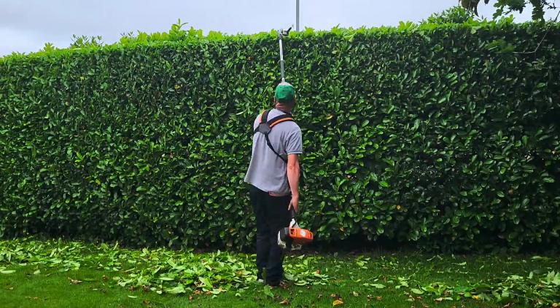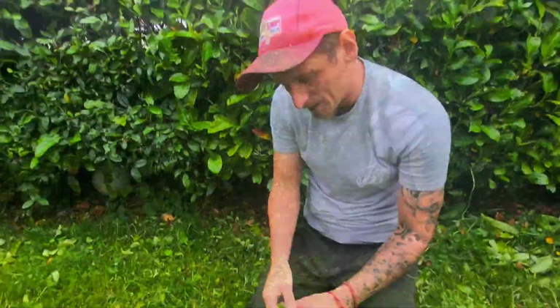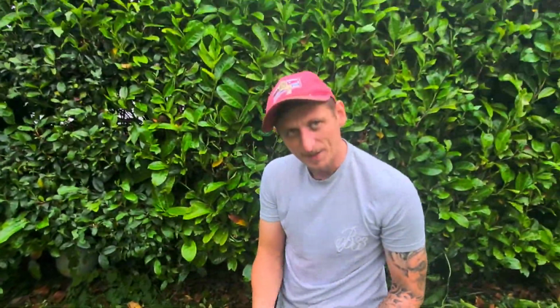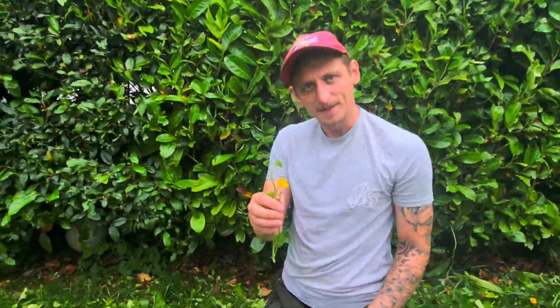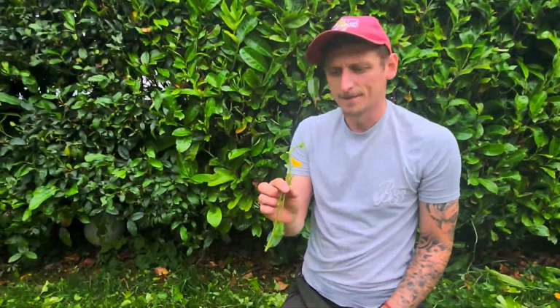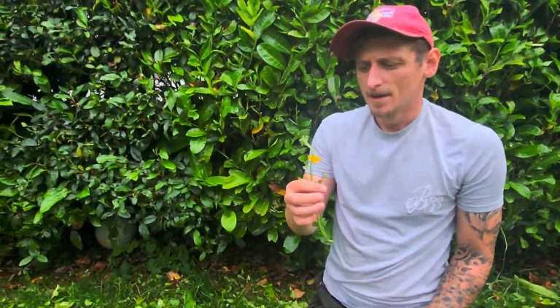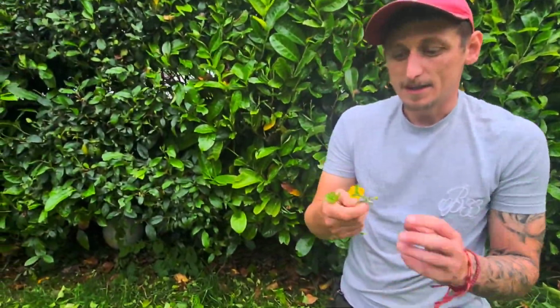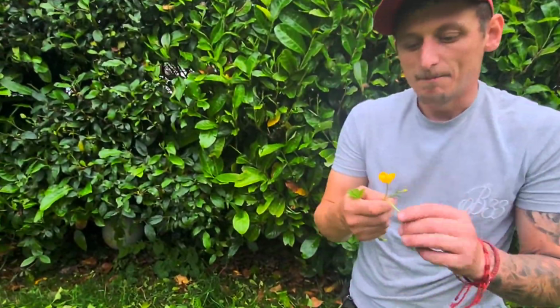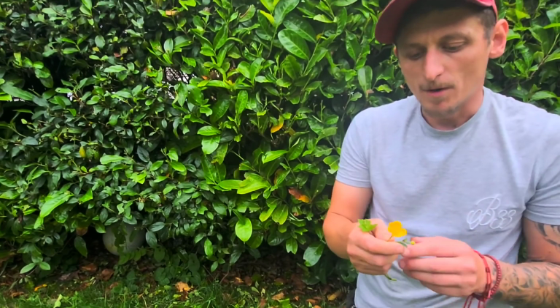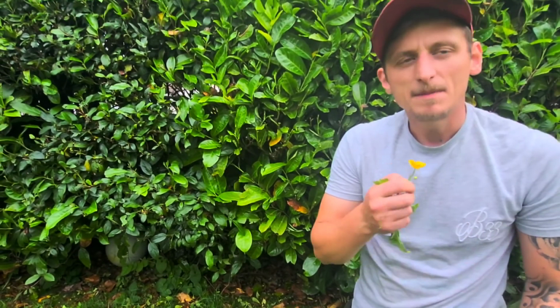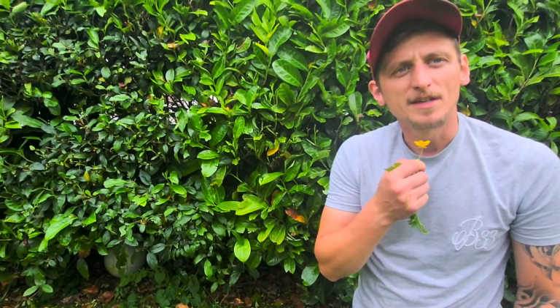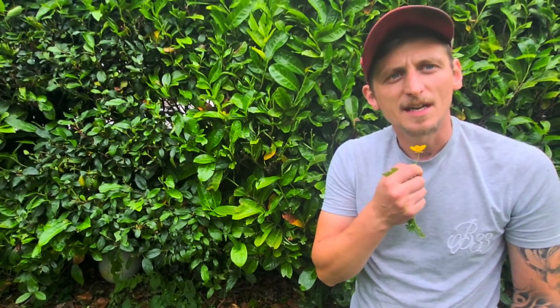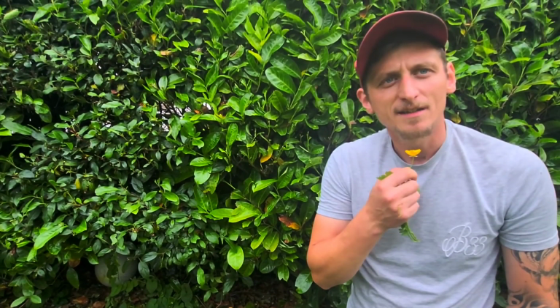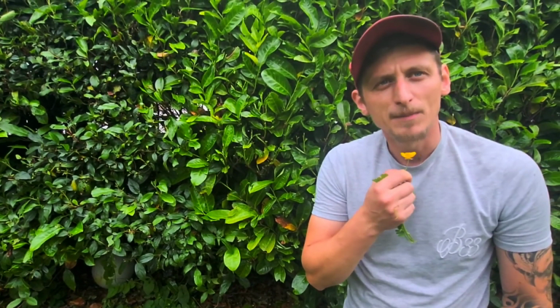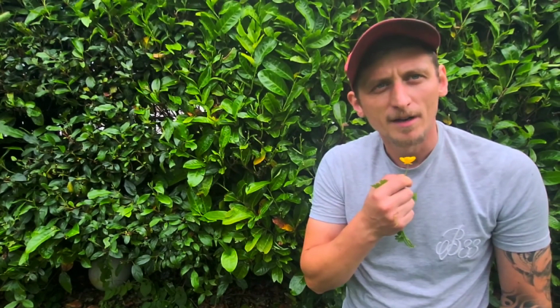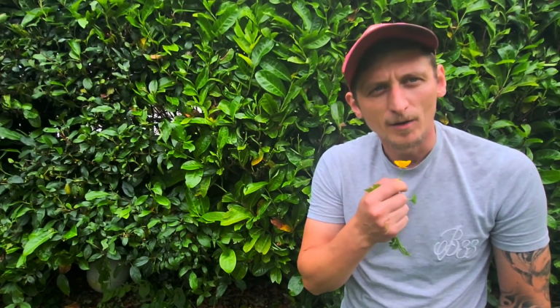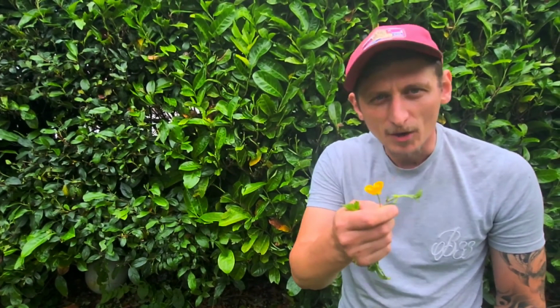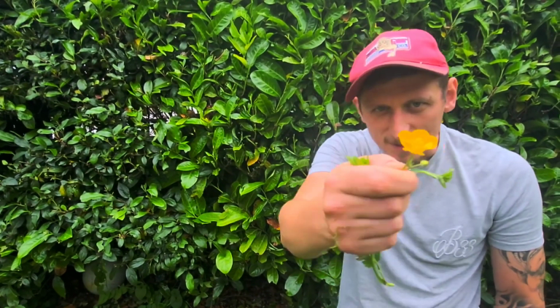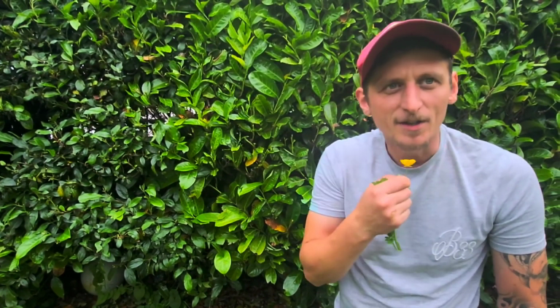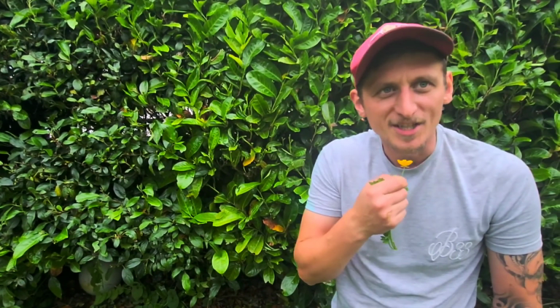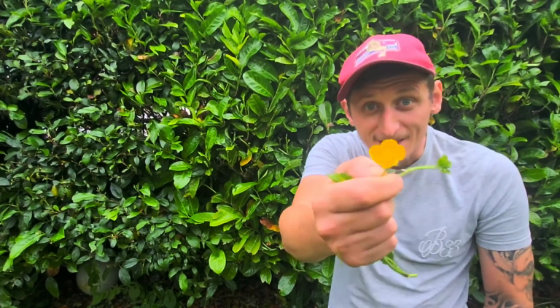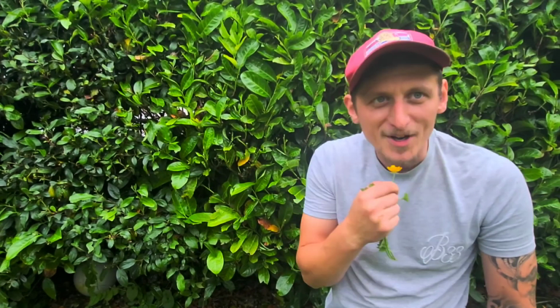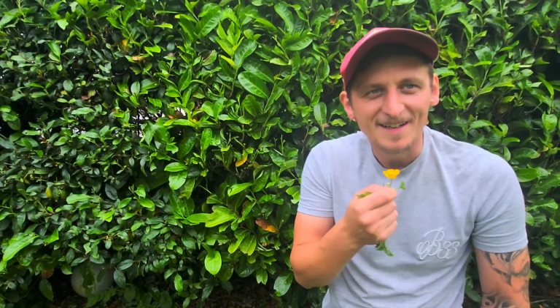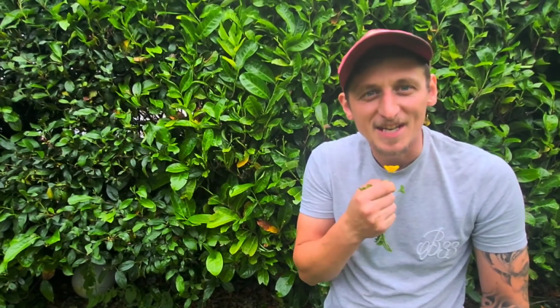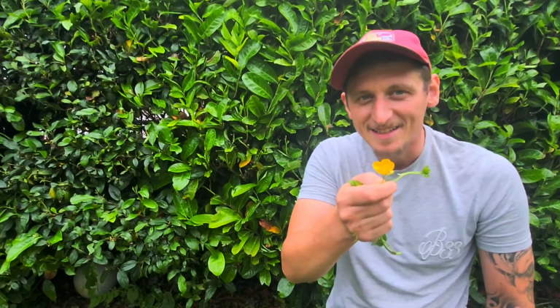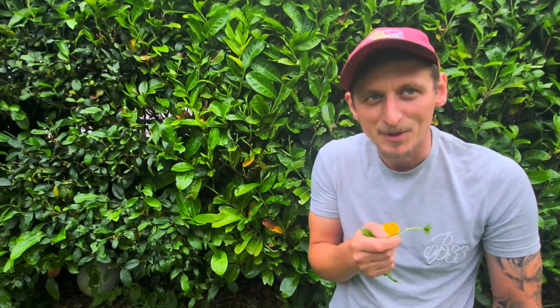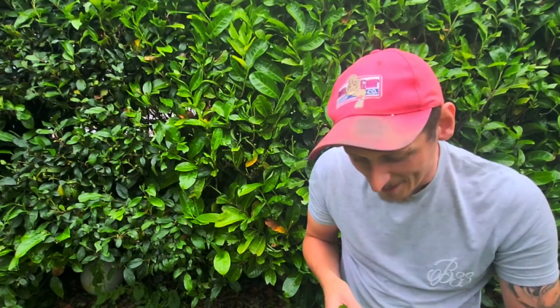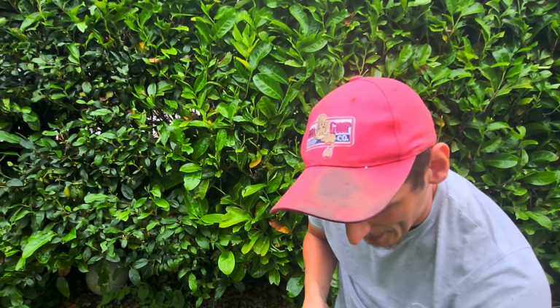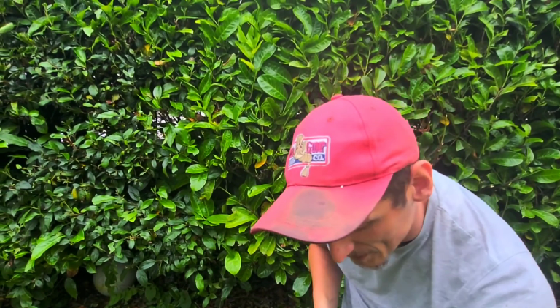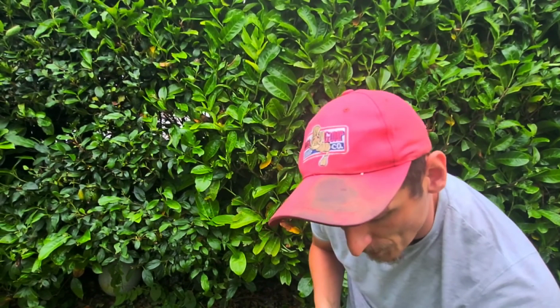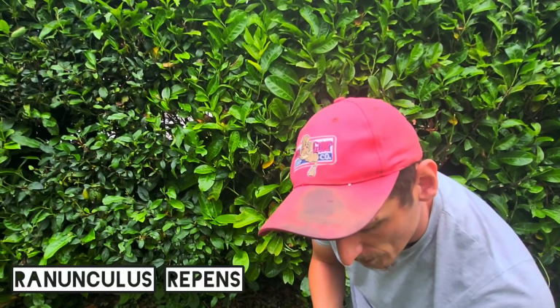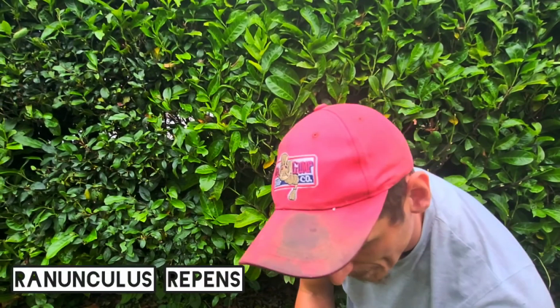So what do you know about this? This is Buttercup. Do you remember doing this as a kid? Do you like butter? I don't know if the other kids were putting it on their chin — do you like butter? And if it shined, do you like butter? But this is Ranunculus repens.